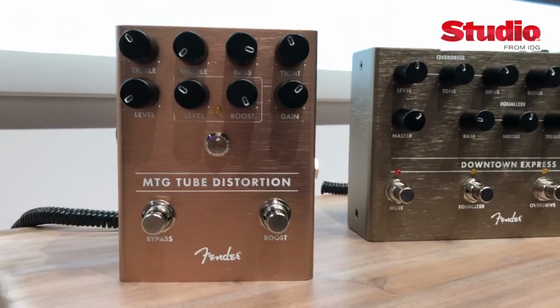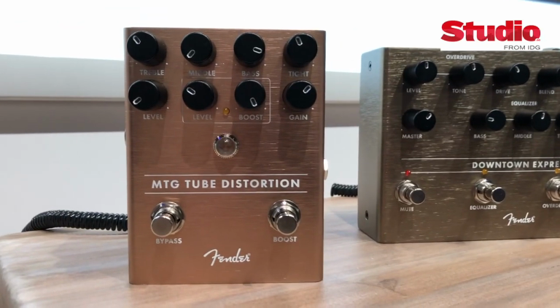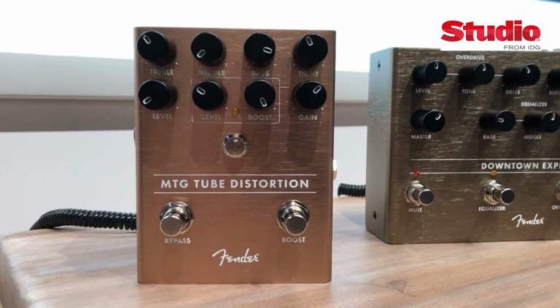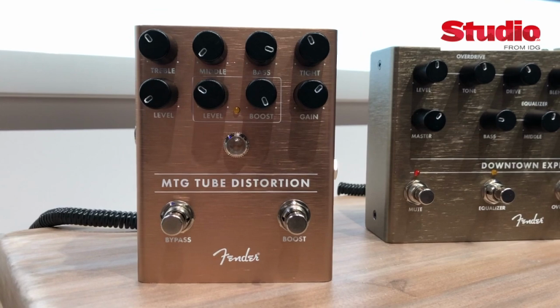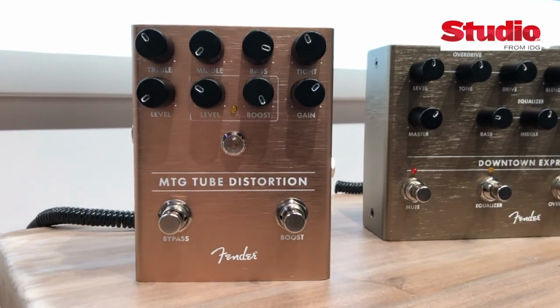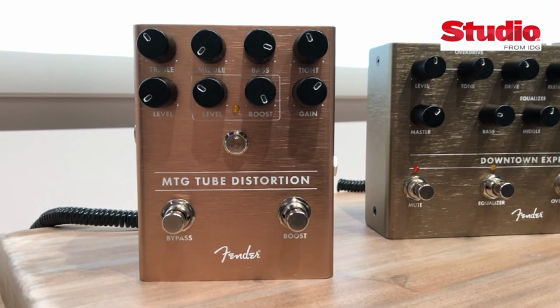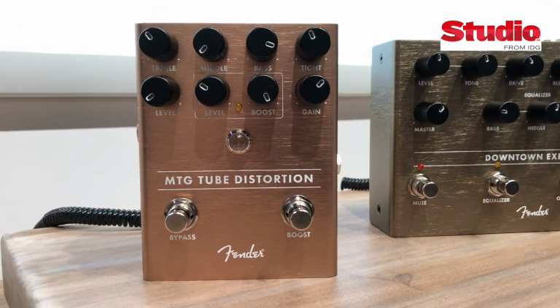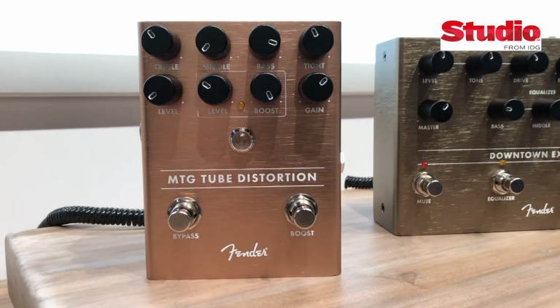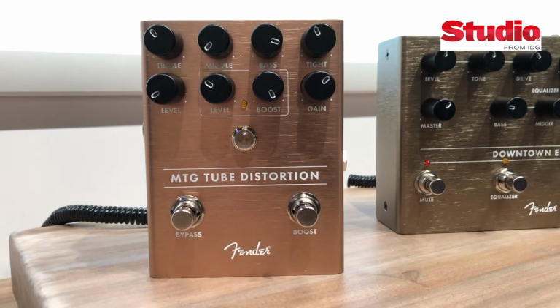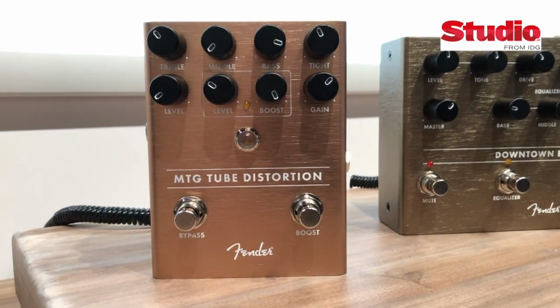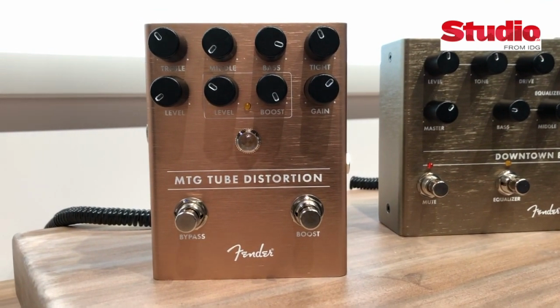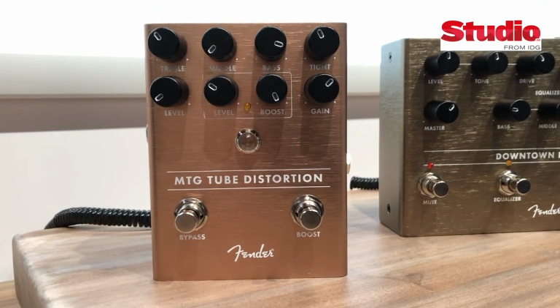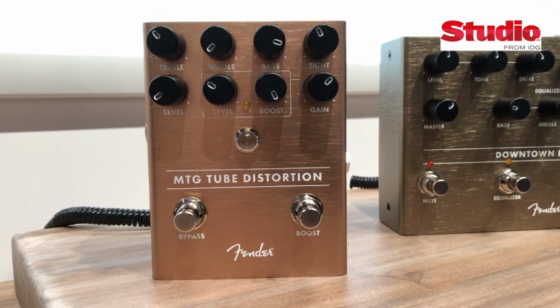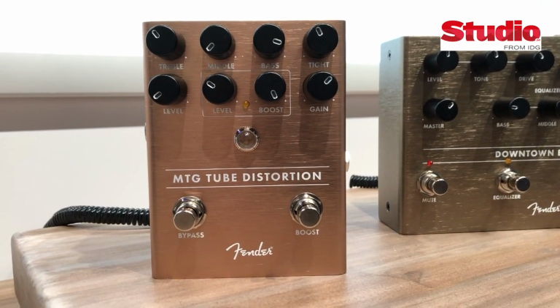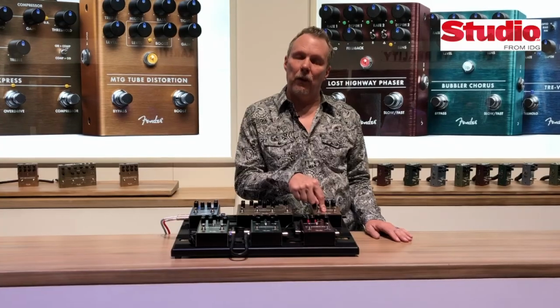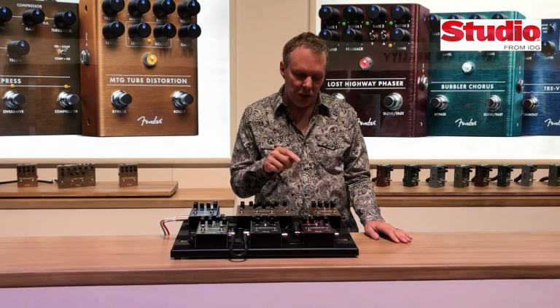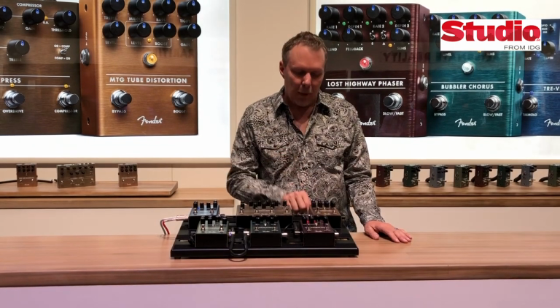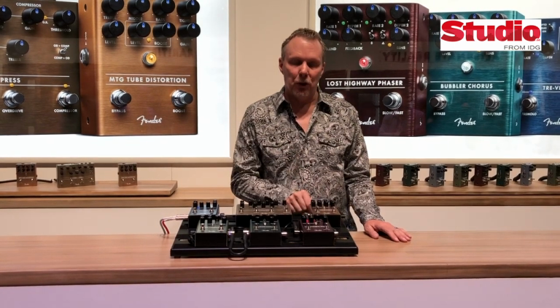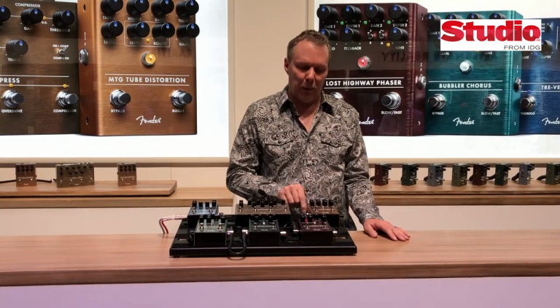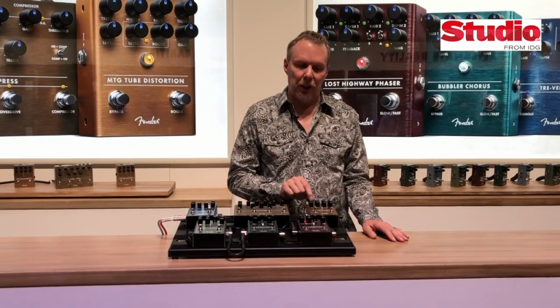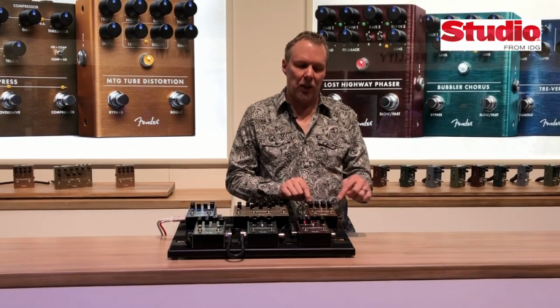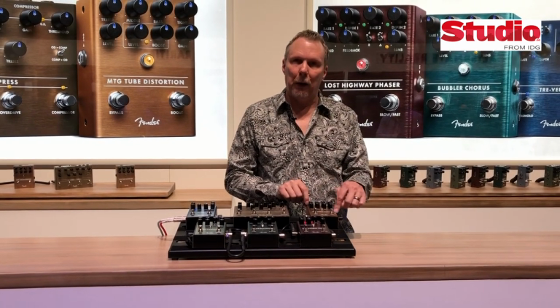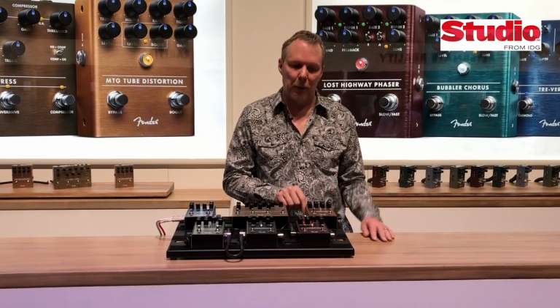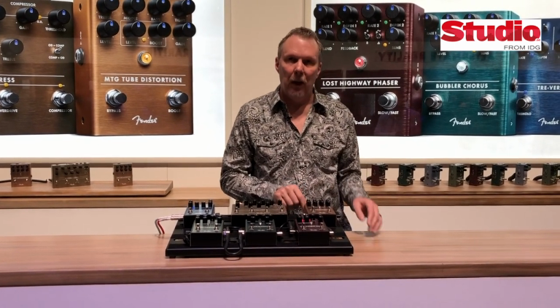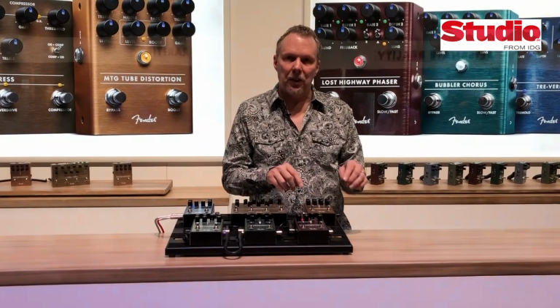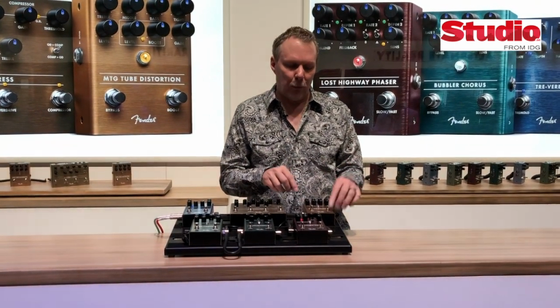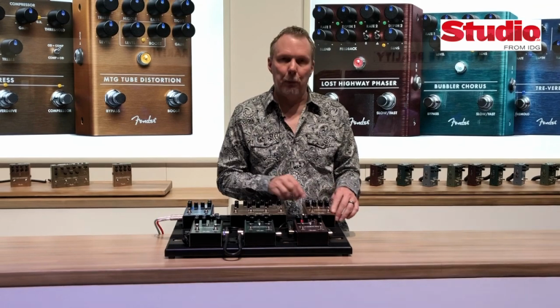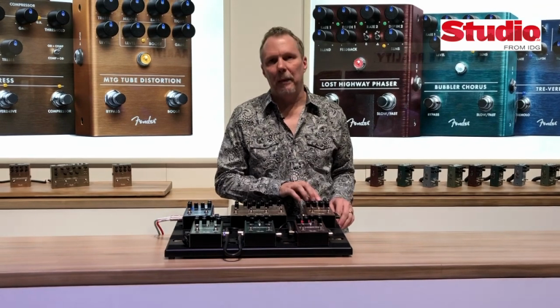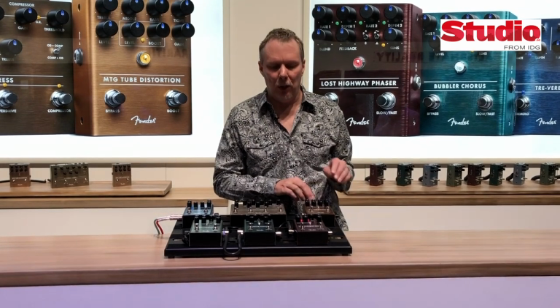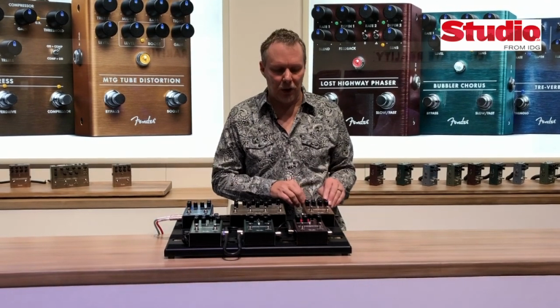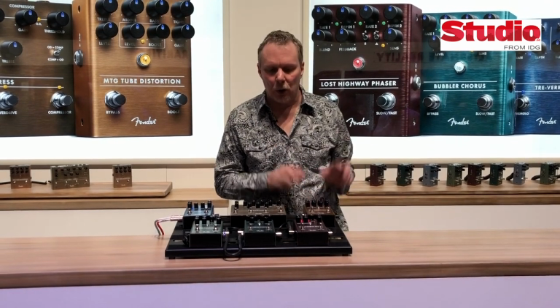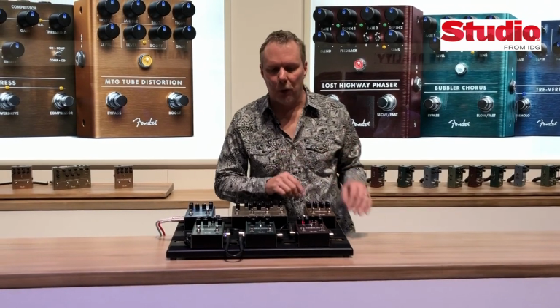Next up is the MTG tube distortion. We did this with Bruce Egnater. This uses a new old stock US military tube. It runs the tube on 150 volts but is still powered from a 9-volt DC — it has a switch mode power supply built in. It has a separate footswitchable boost, three-band EQ, and Bruce's tight control. Super great.